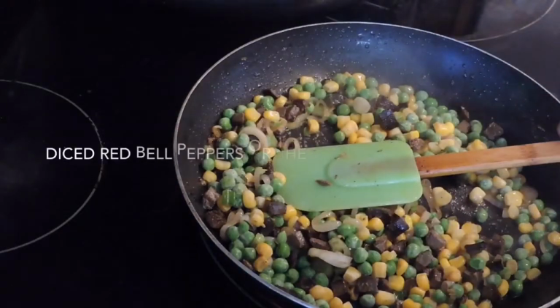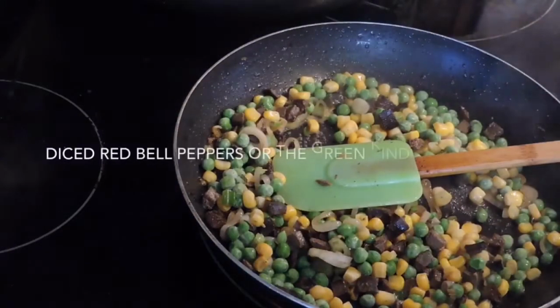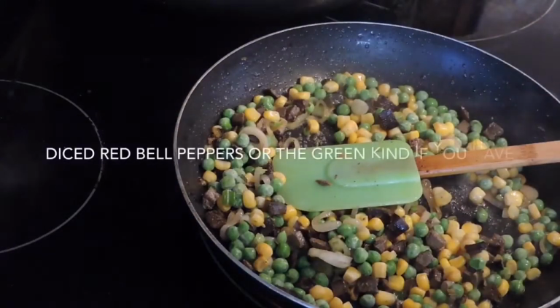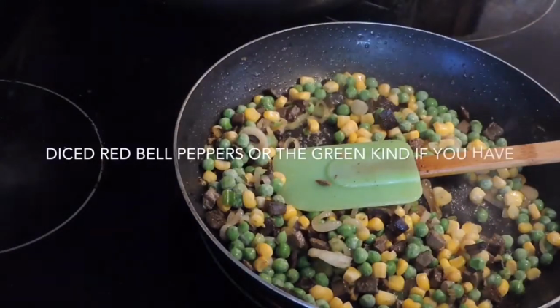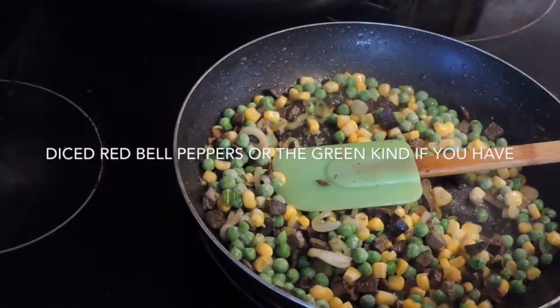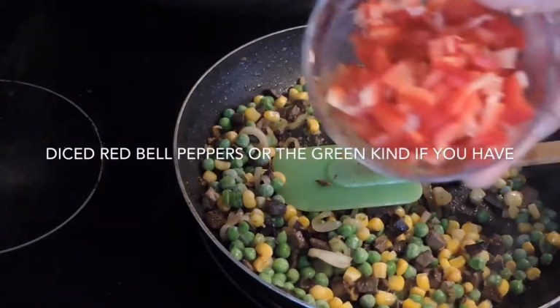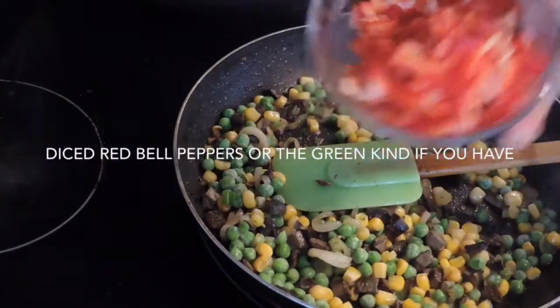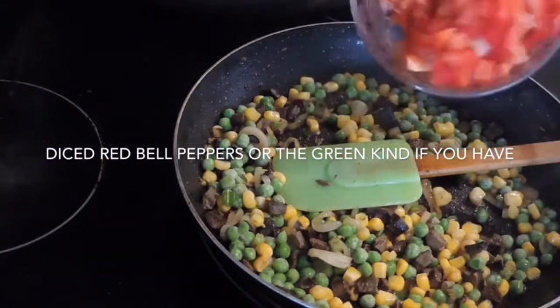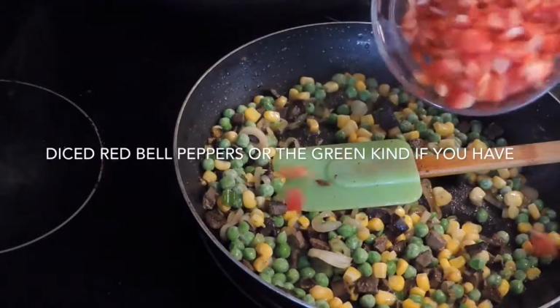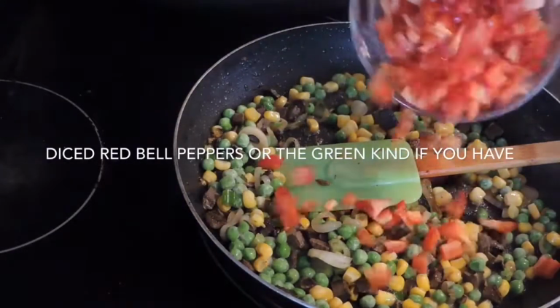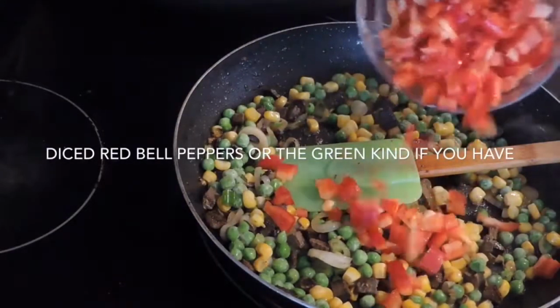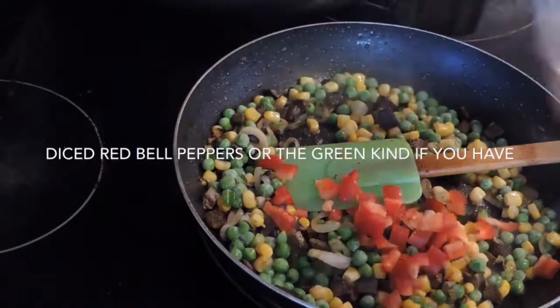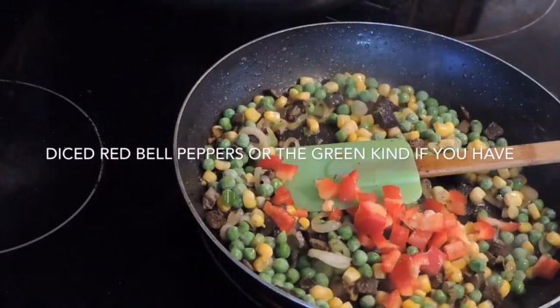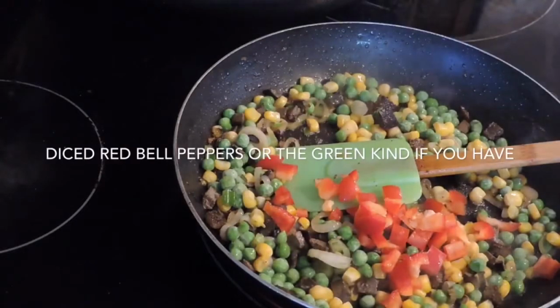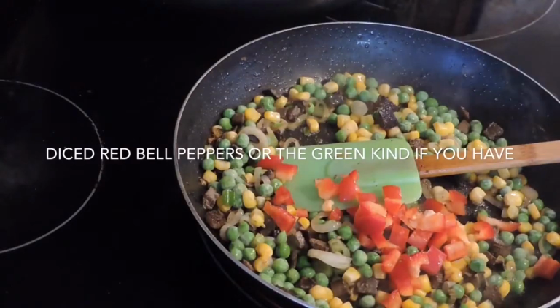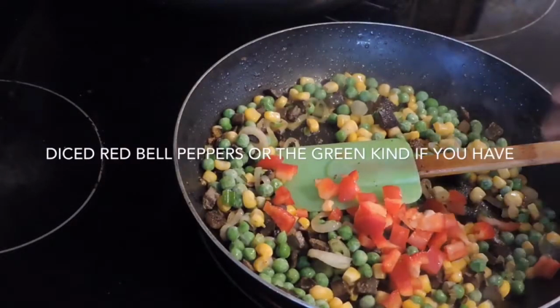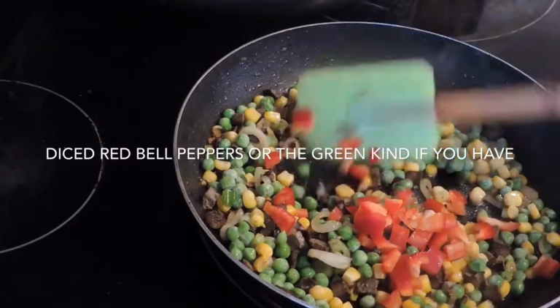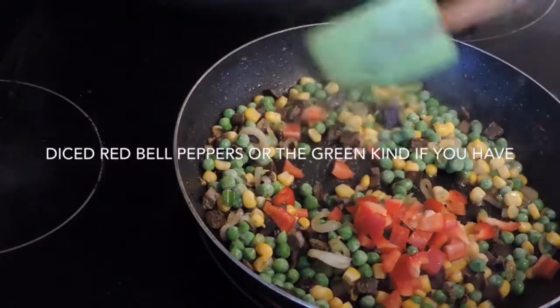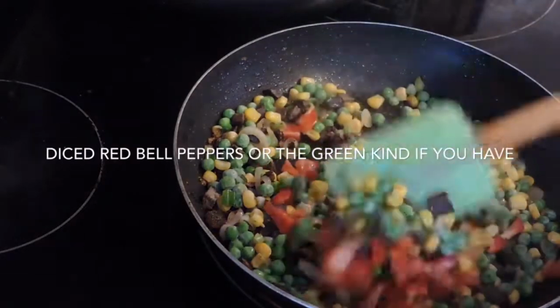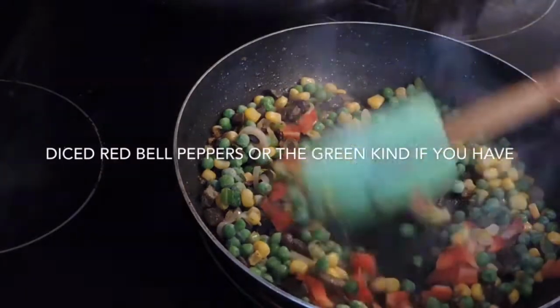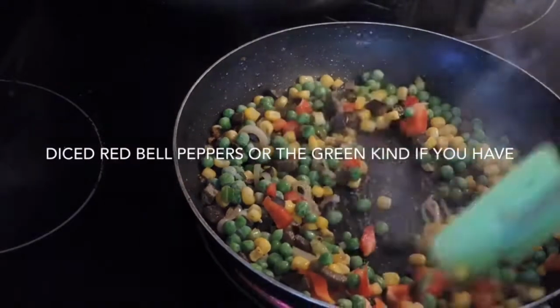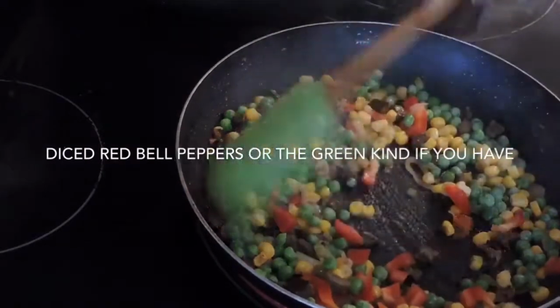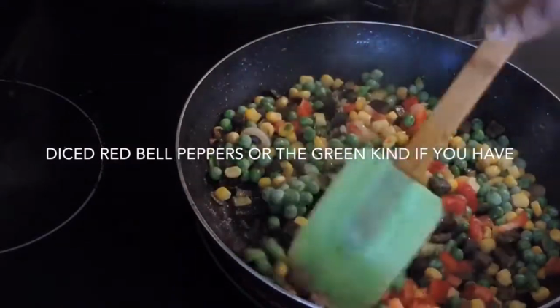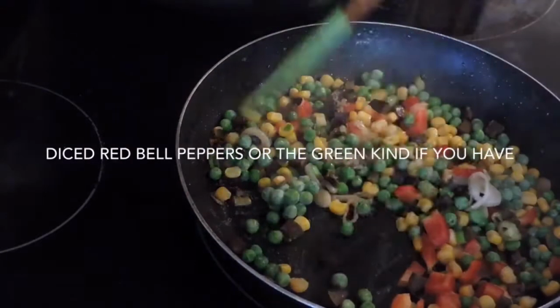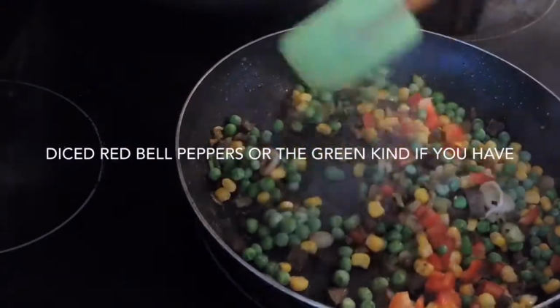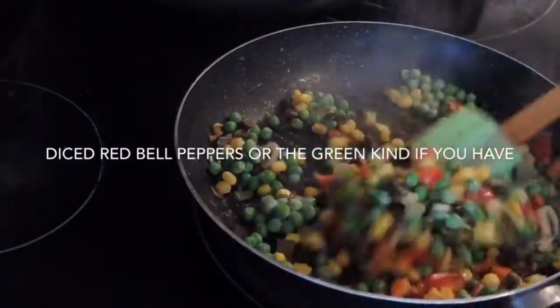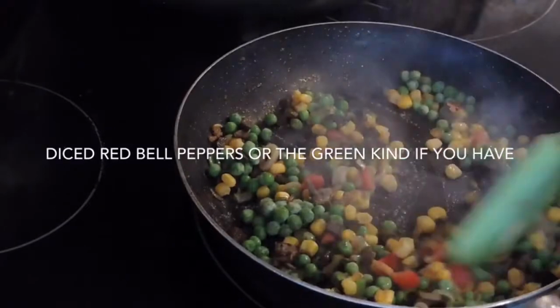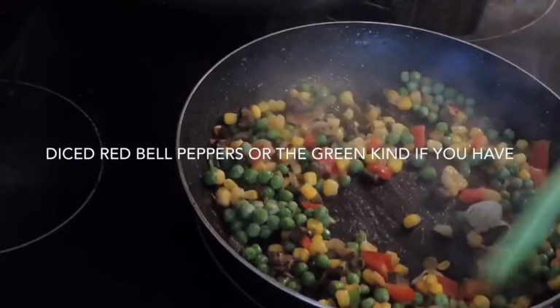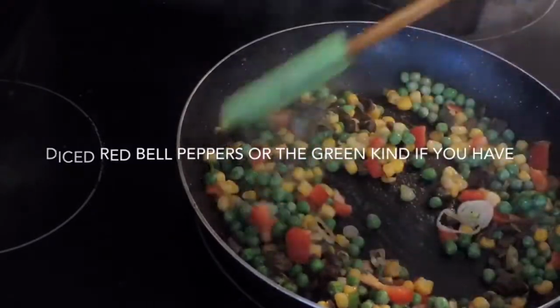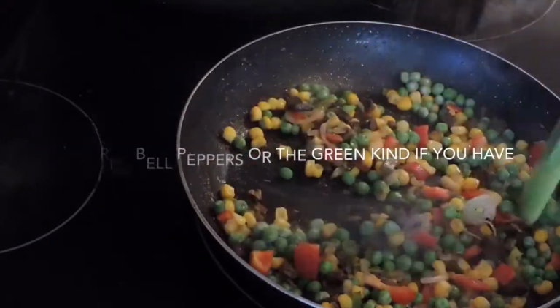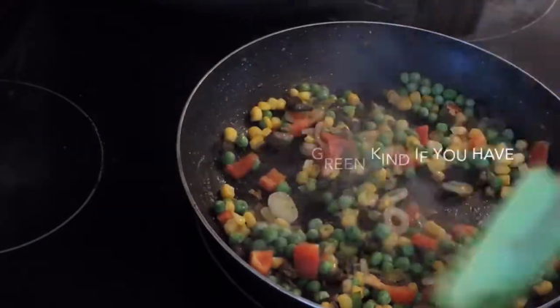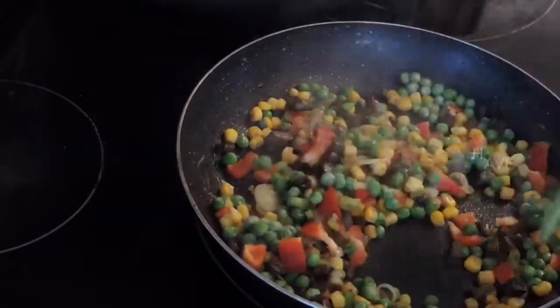If you notice, I'm not adding all the veggies at once. I'm putting them in bits and then I'm going to add the rice. Then I'm going to do another batch with the same procedure.